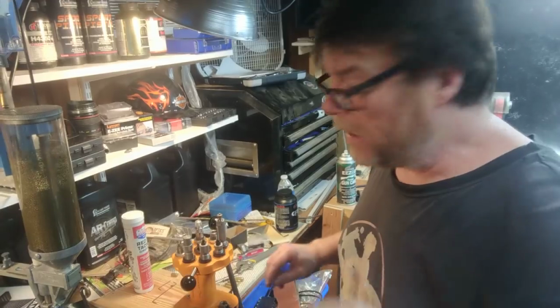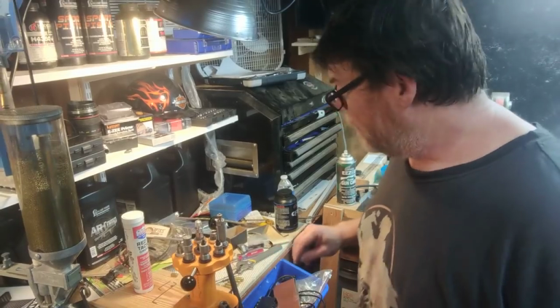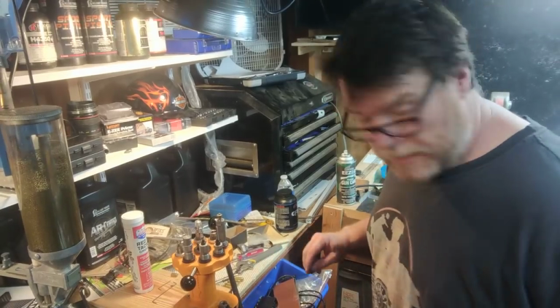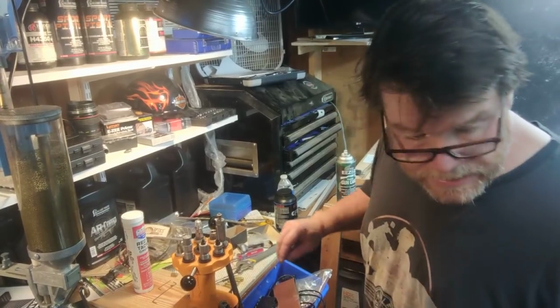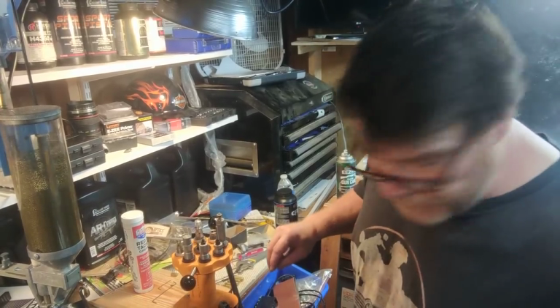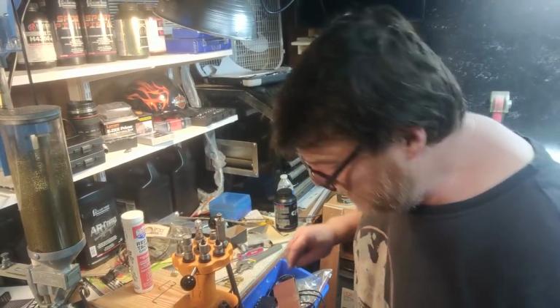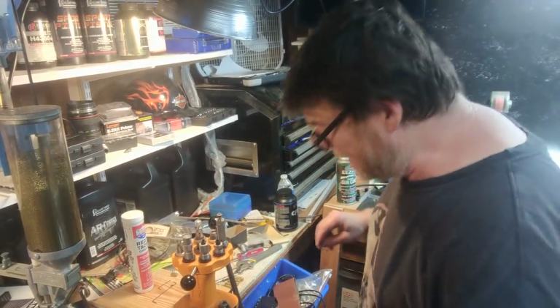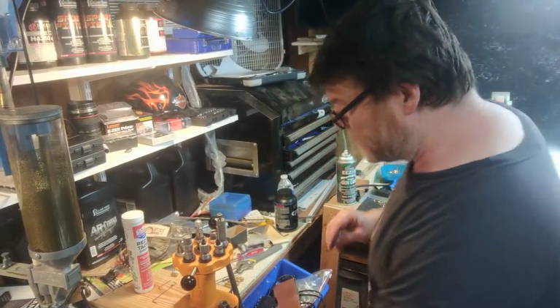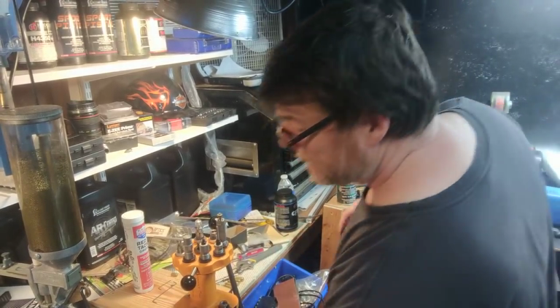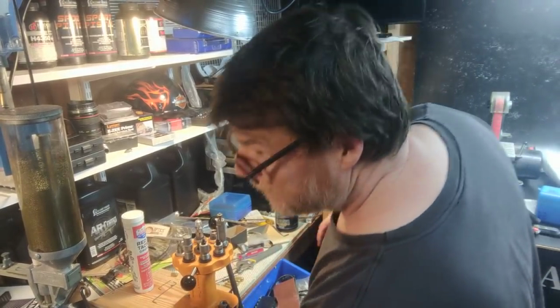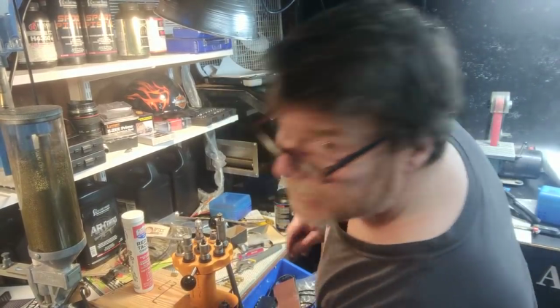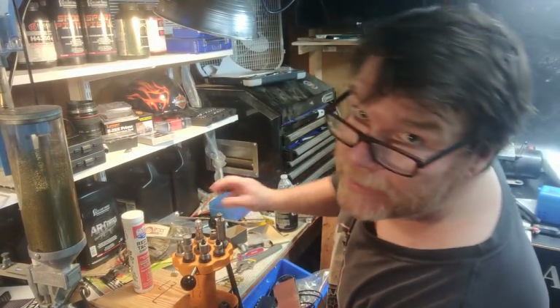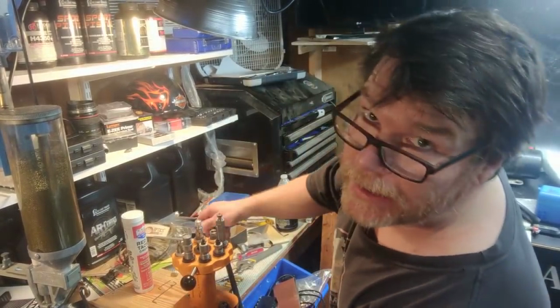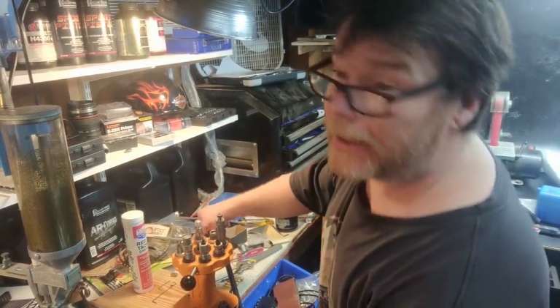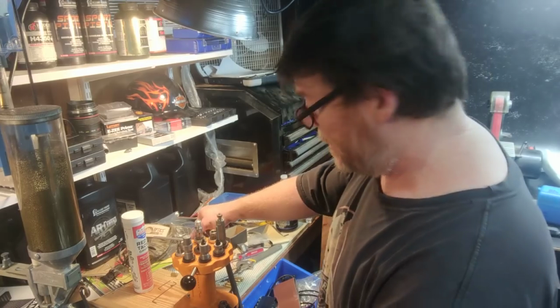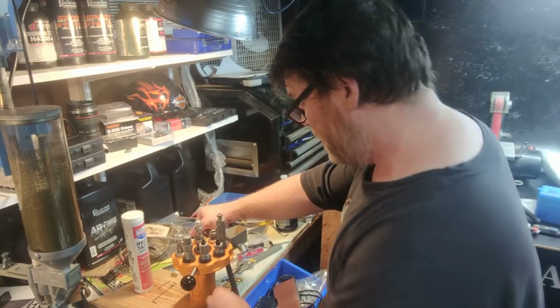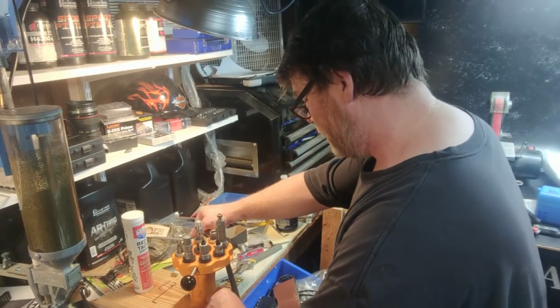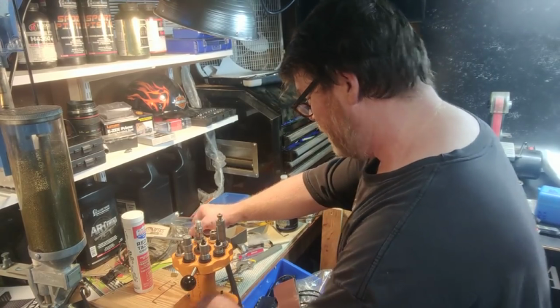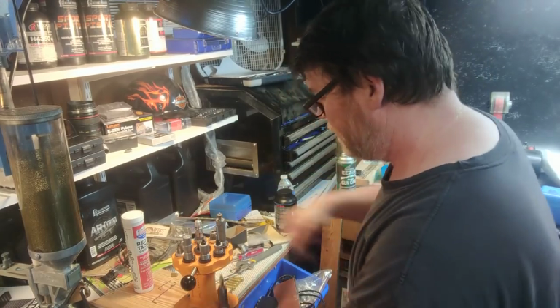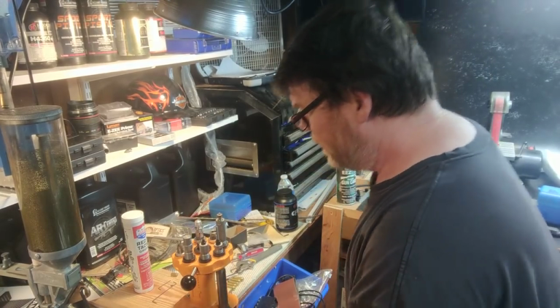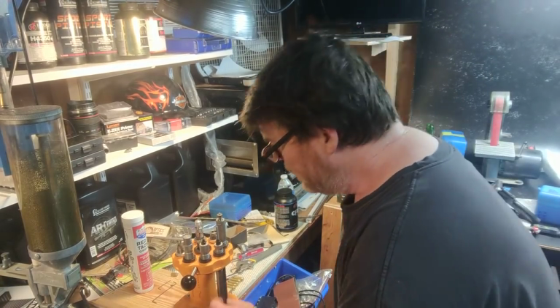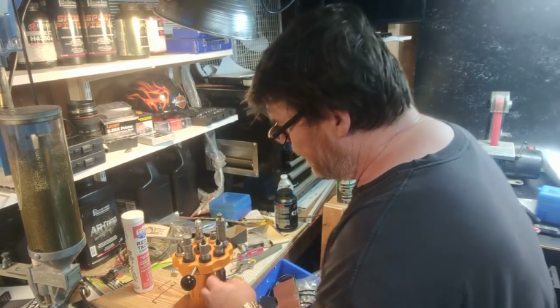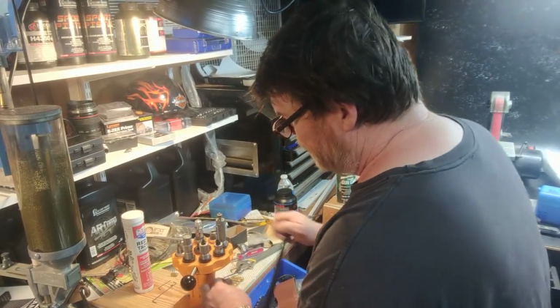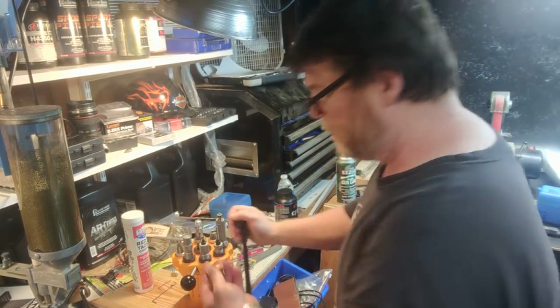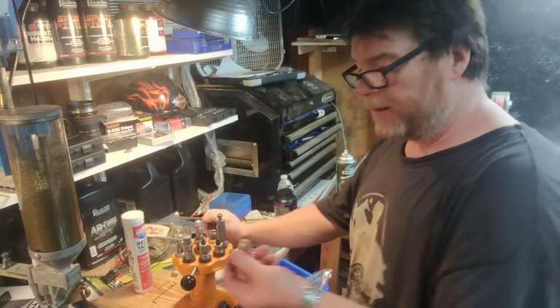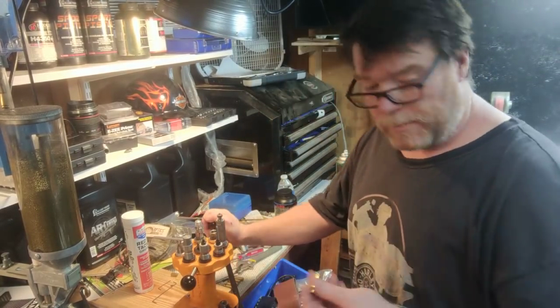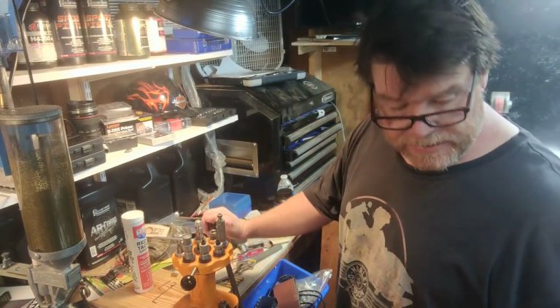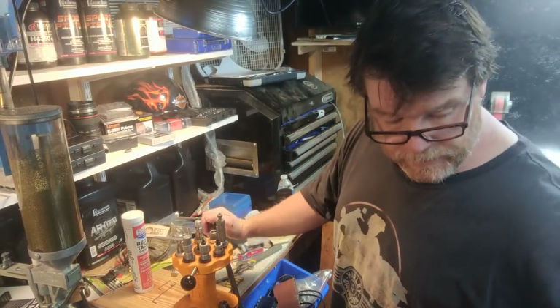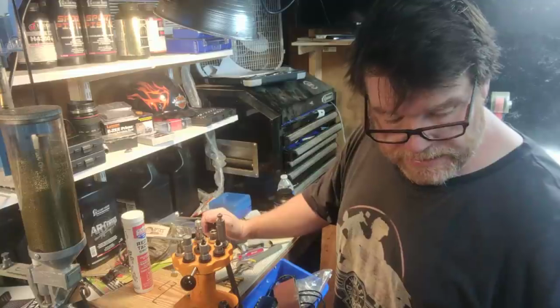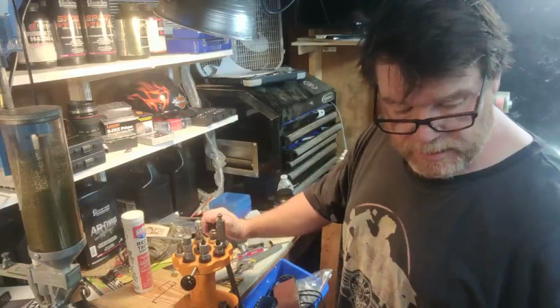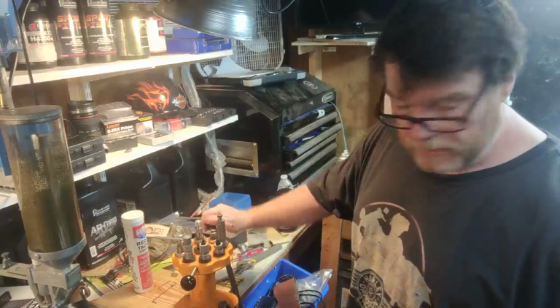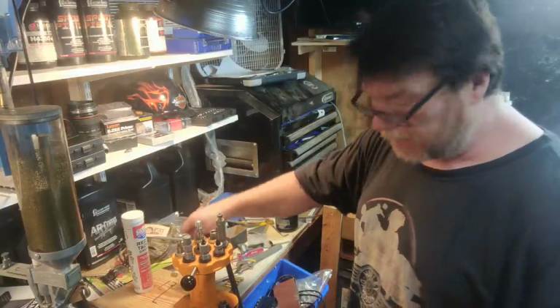All right guys, Code Boy 32 here. So we're sitting out here in the Freedom Shack and I am loading up, preparing more brass for that six millimeter ARC.